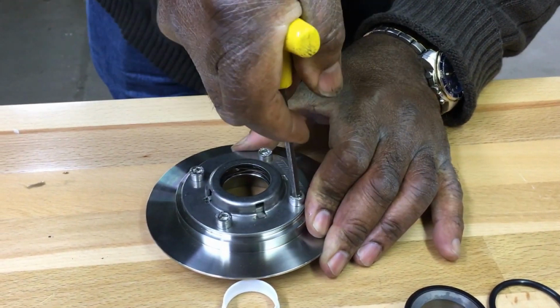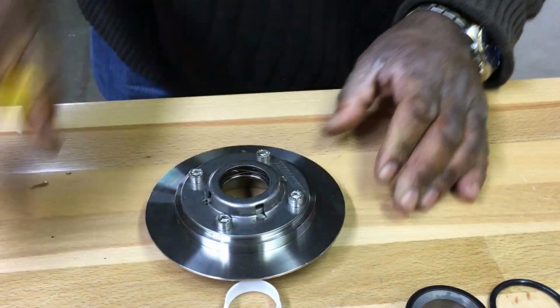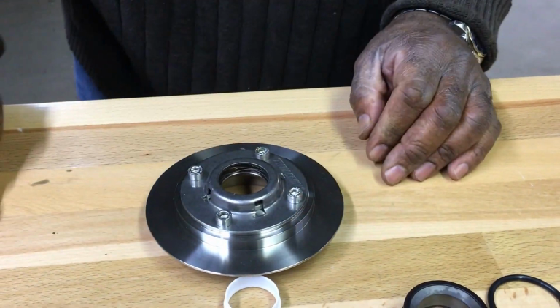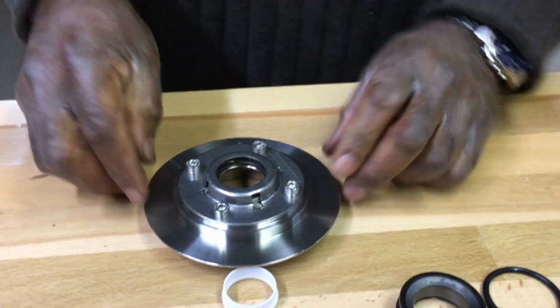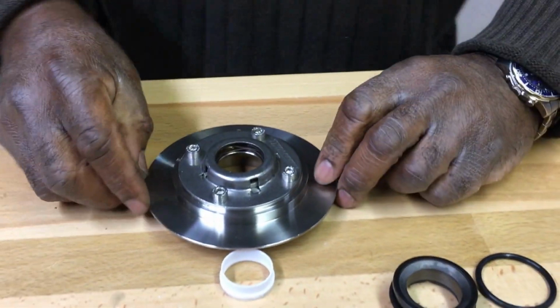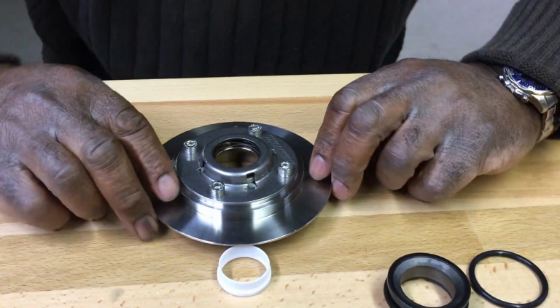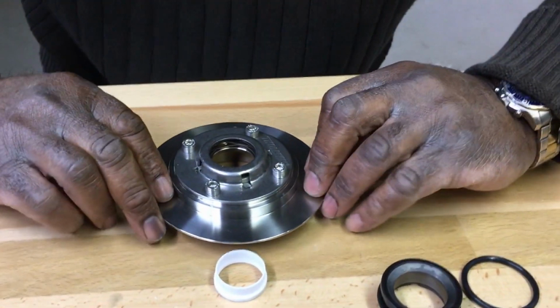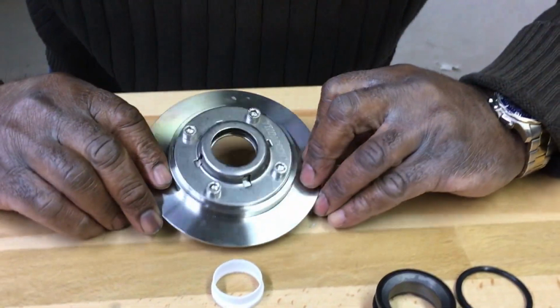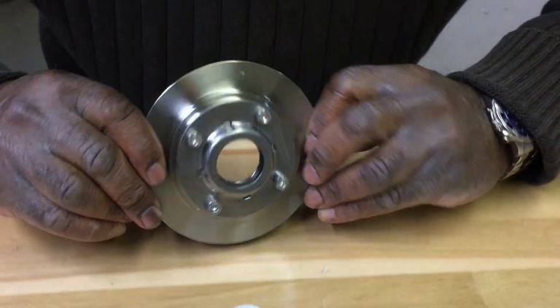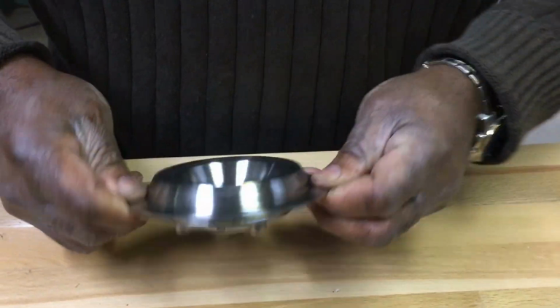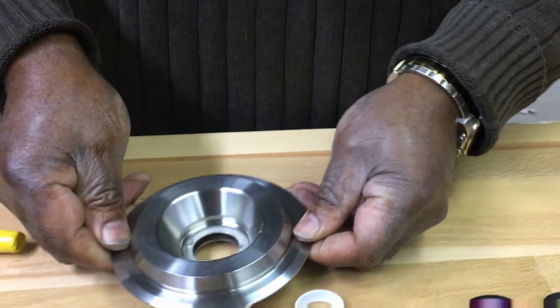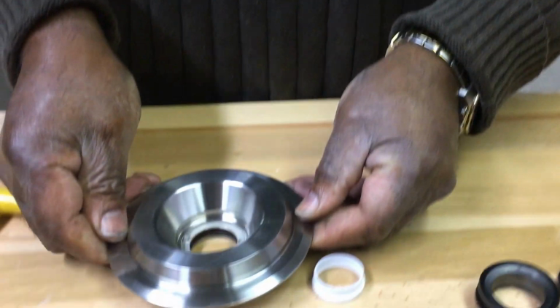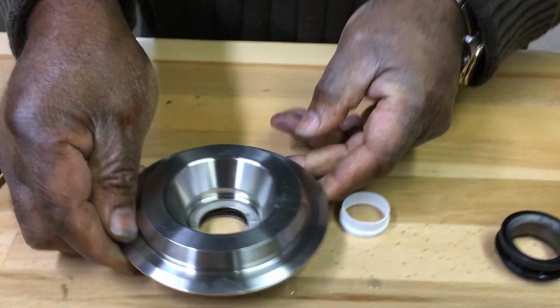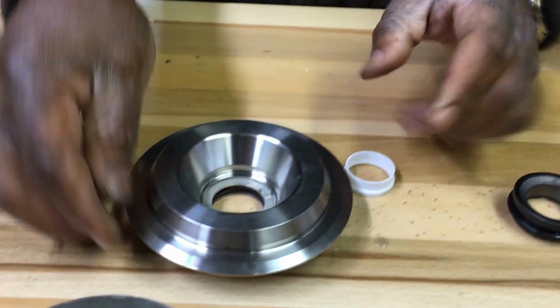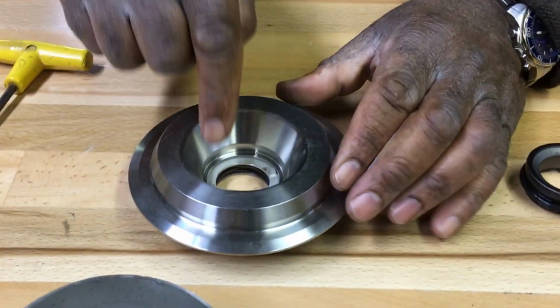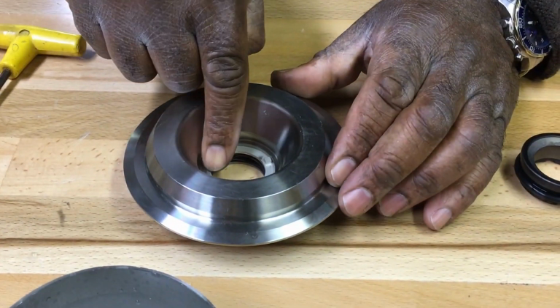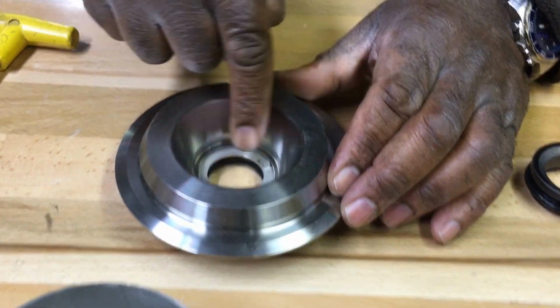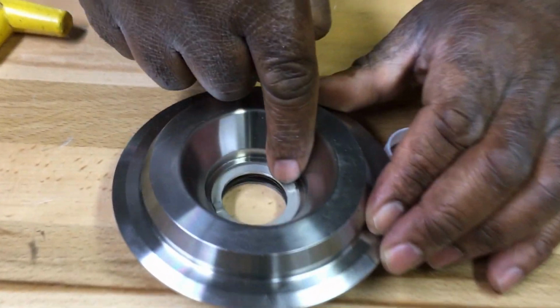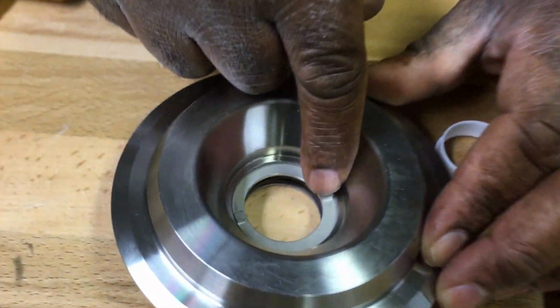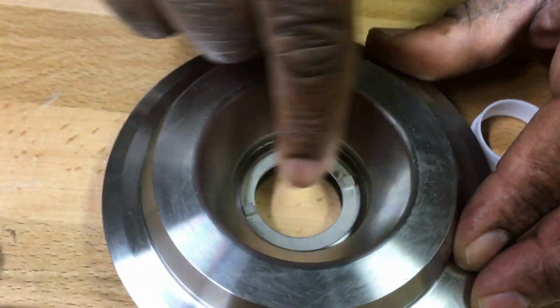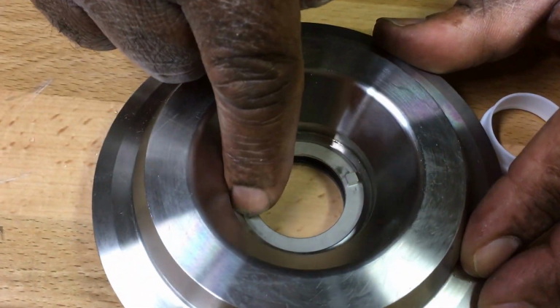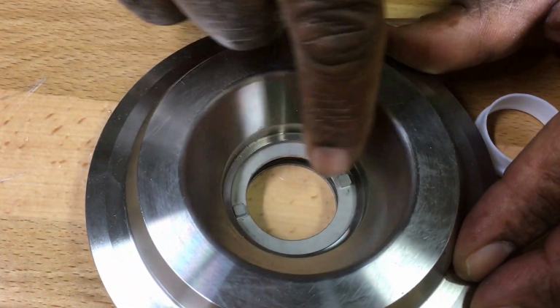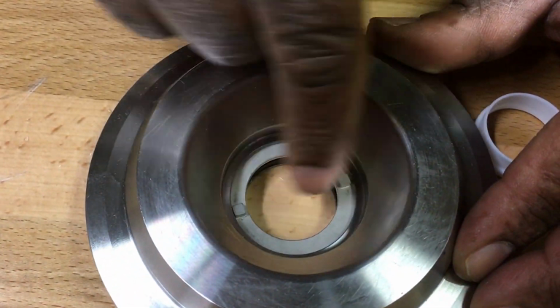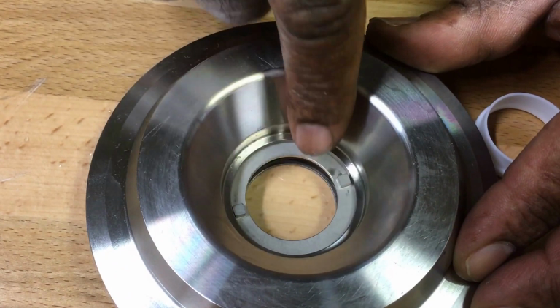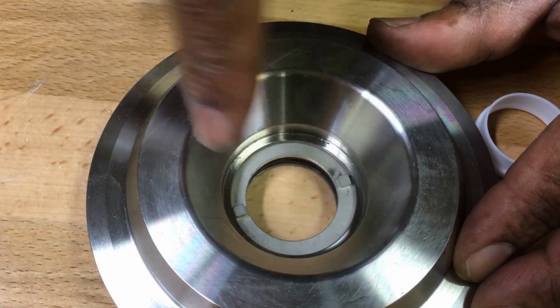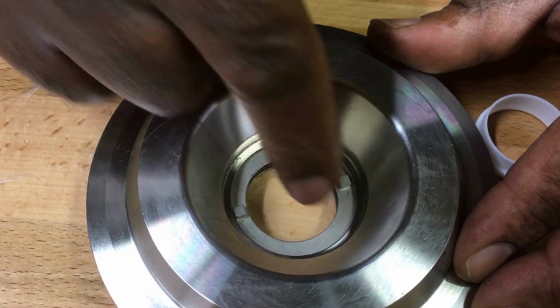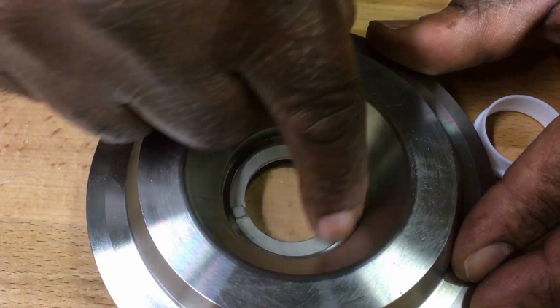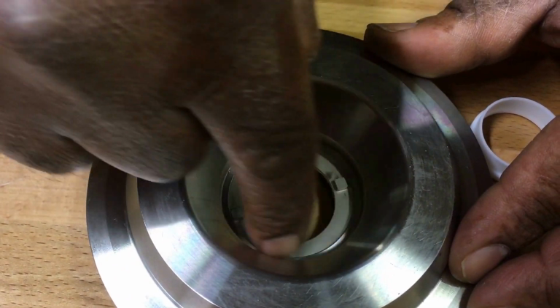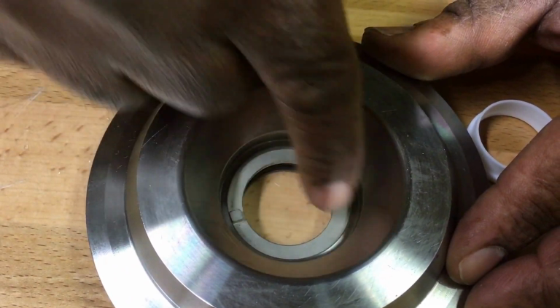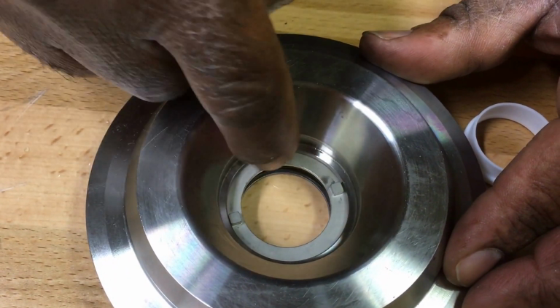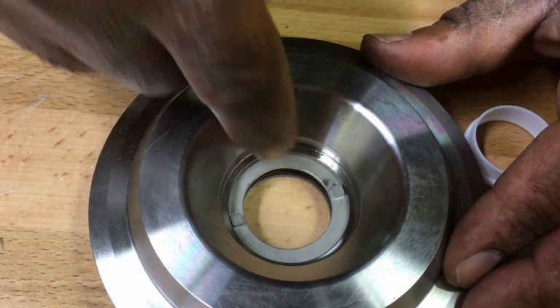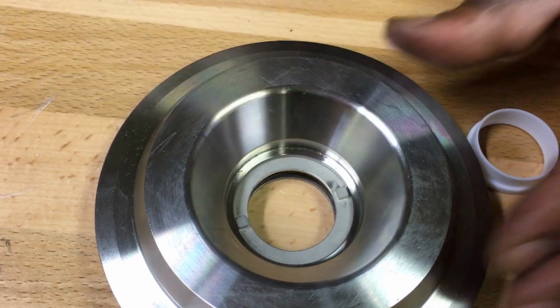Secure the cap and the backplate. Flip the backplate over and note that the two tabs on the pusher are exposed and the pusher is right up against the backplate.